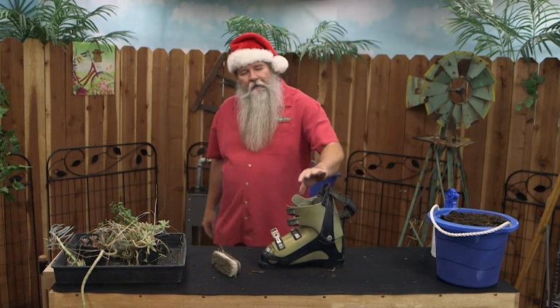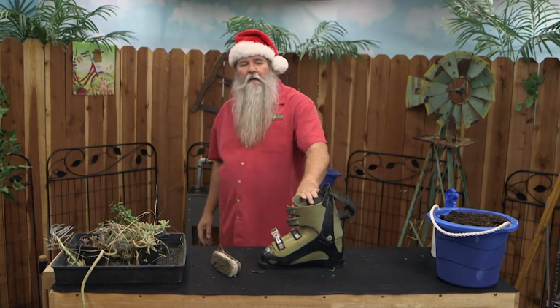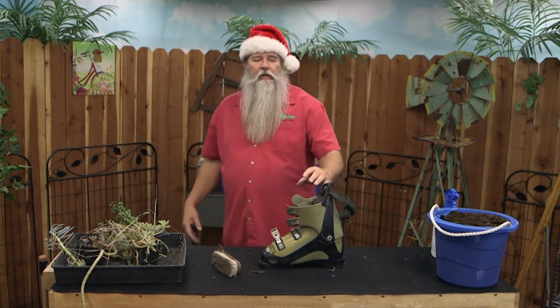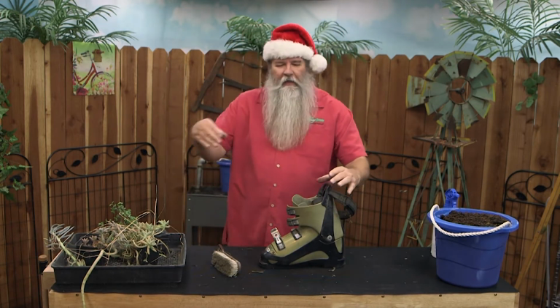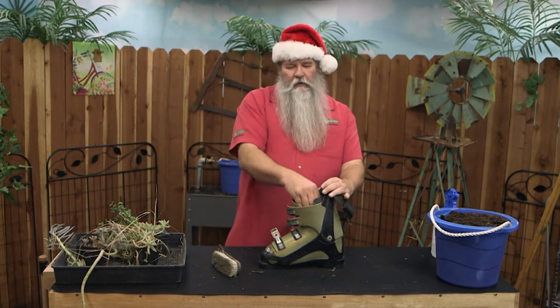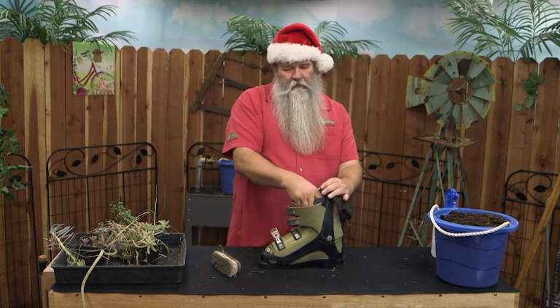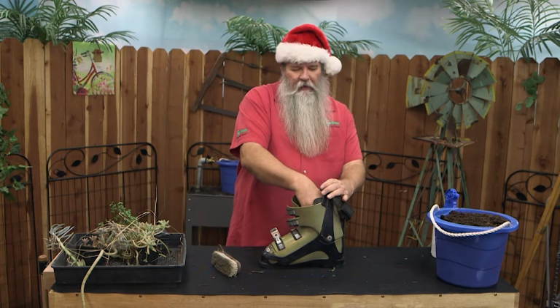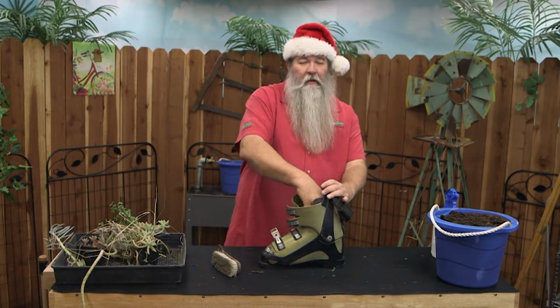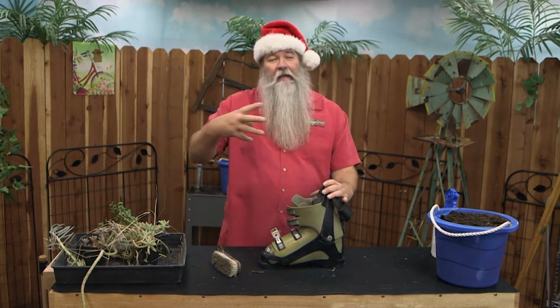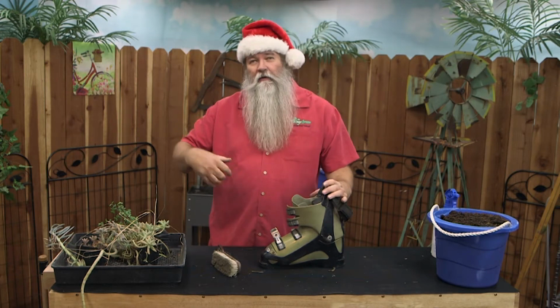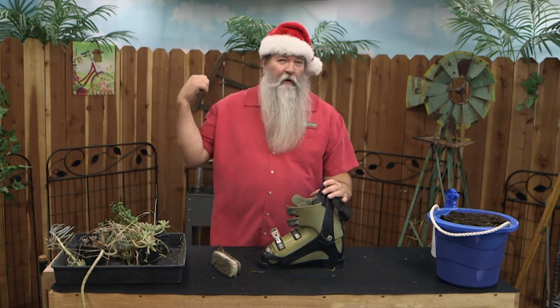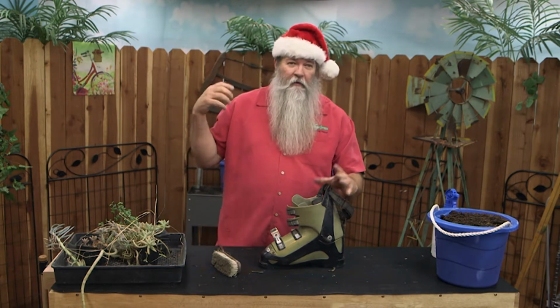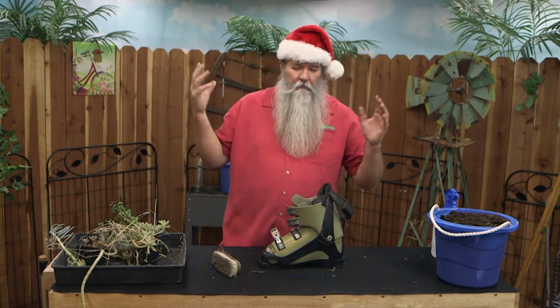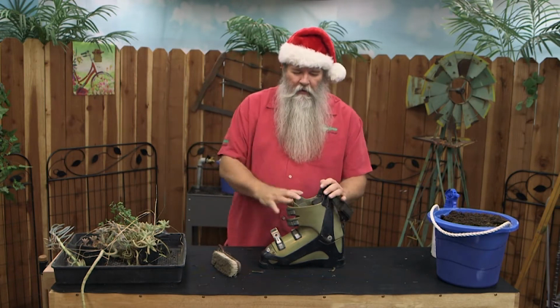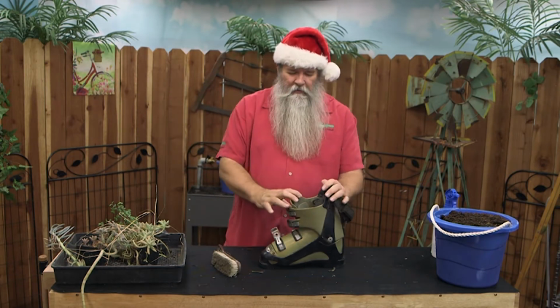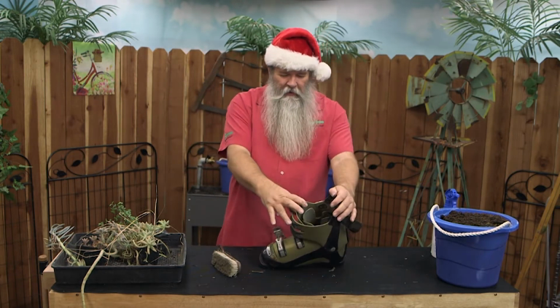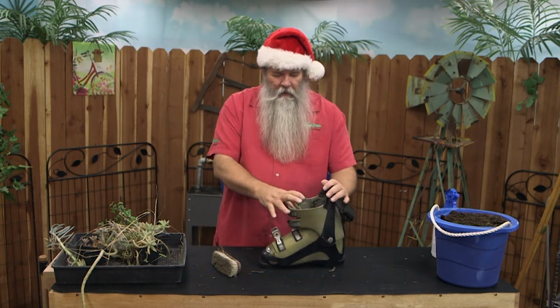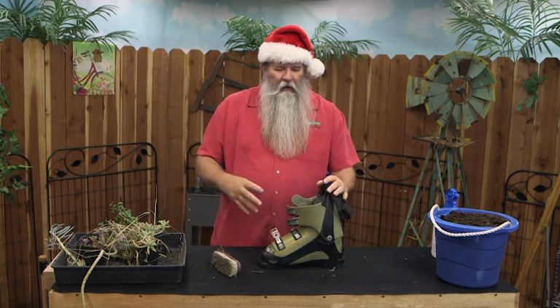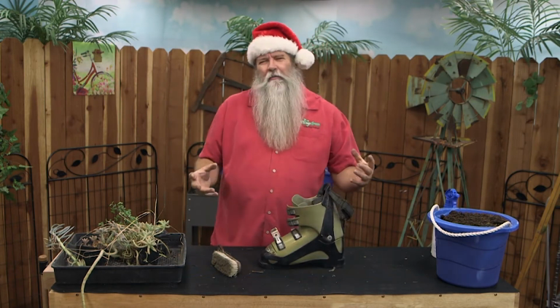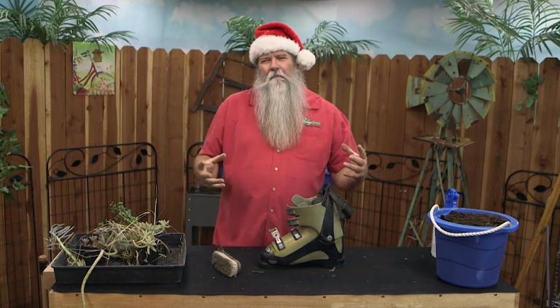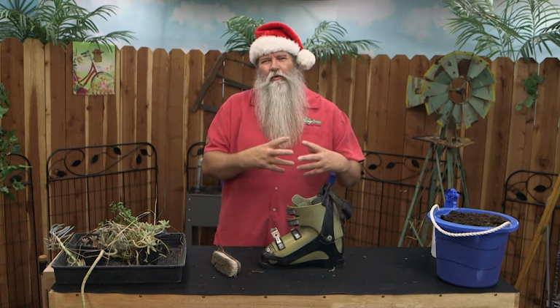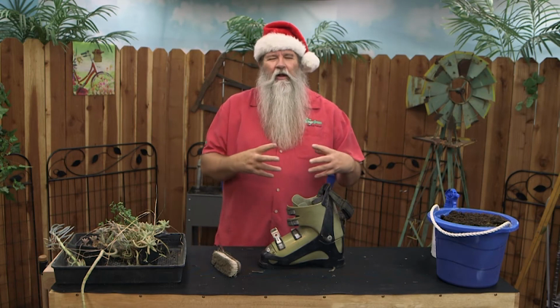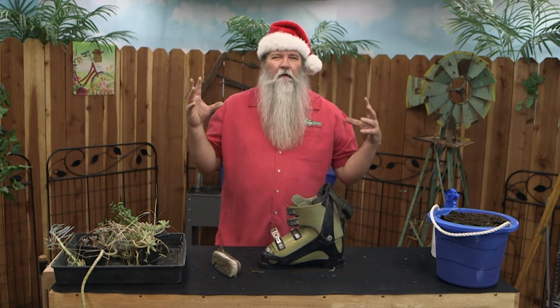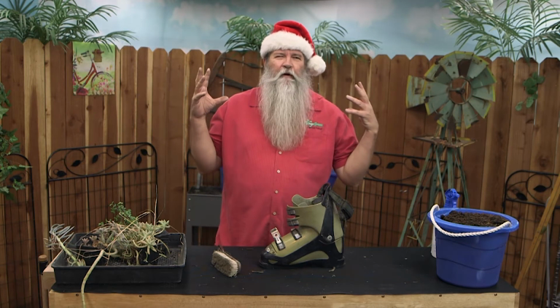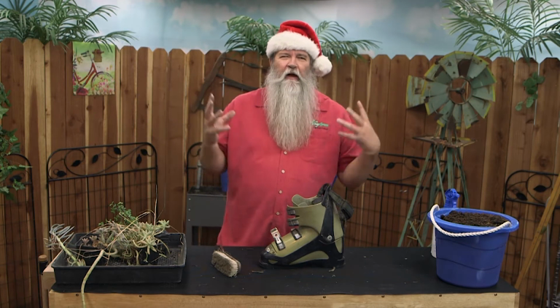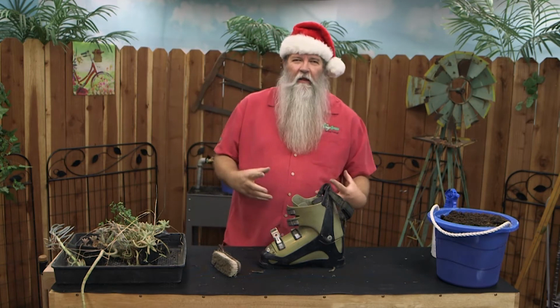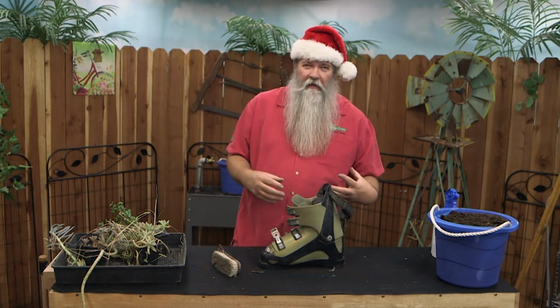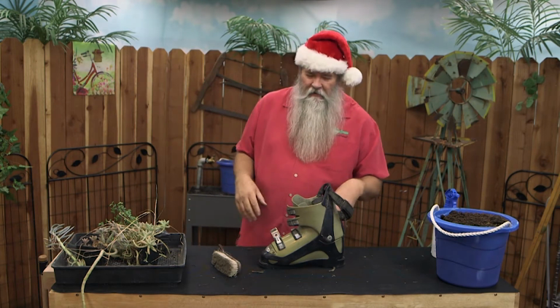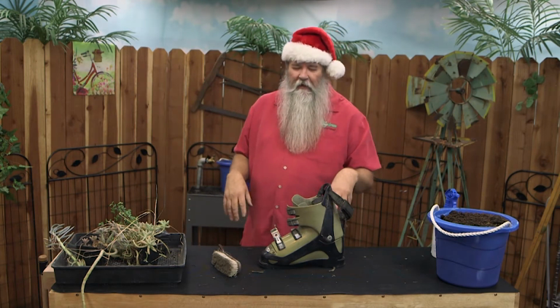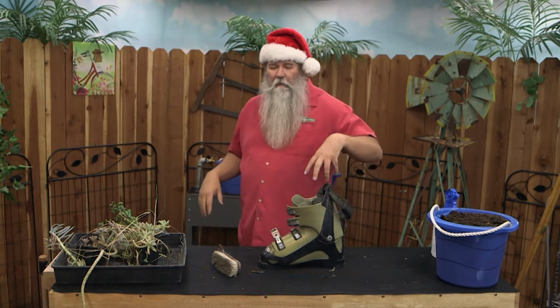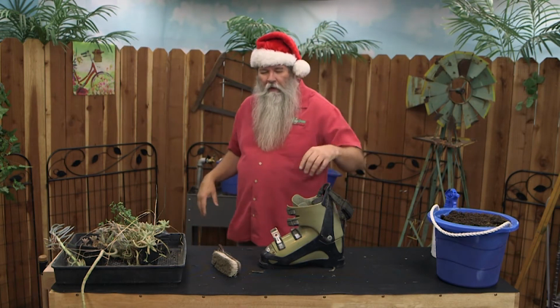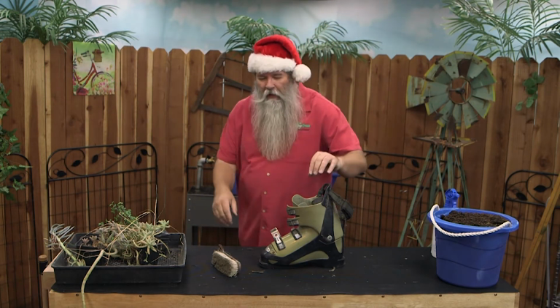Every ski boot usually has an insert that goes inside. You want to take the insert and just get rid of it. It's not going to be any good because it's going to end up probably molding, and all of your foot fungus and that kind of disgusting stuff is probably going to be alive in there.